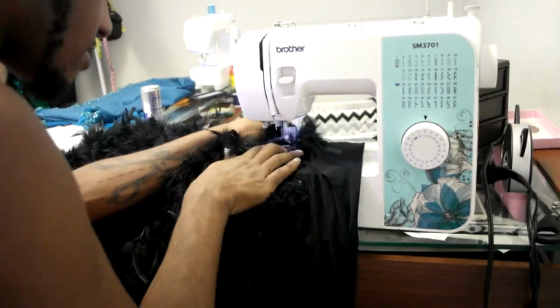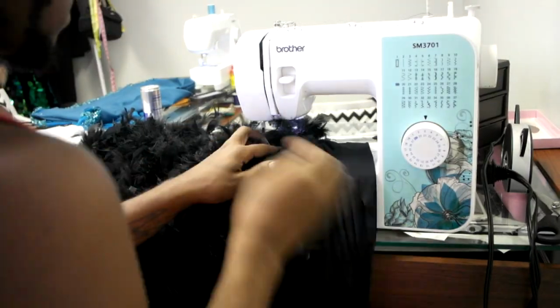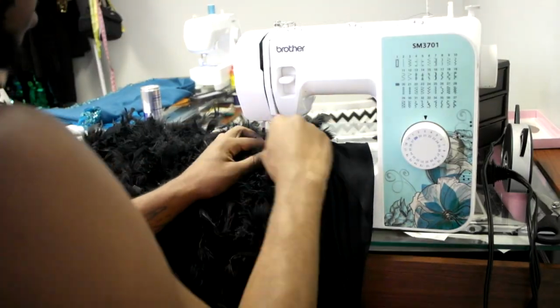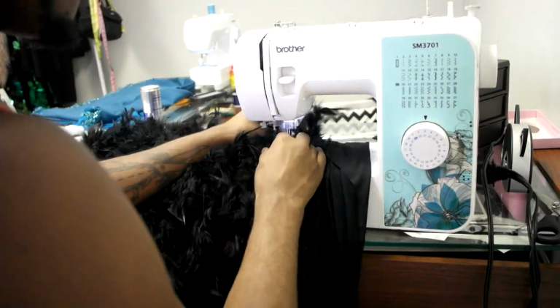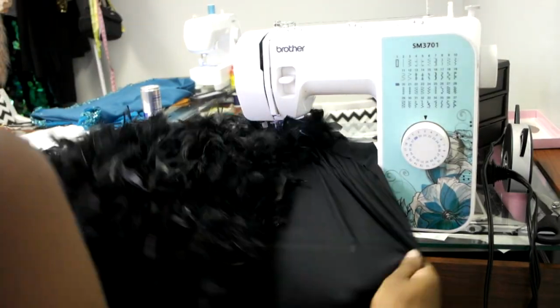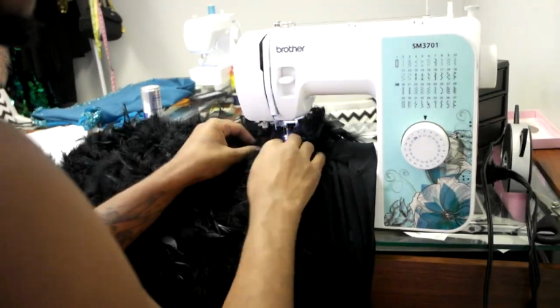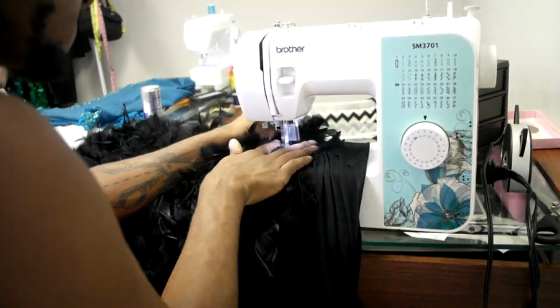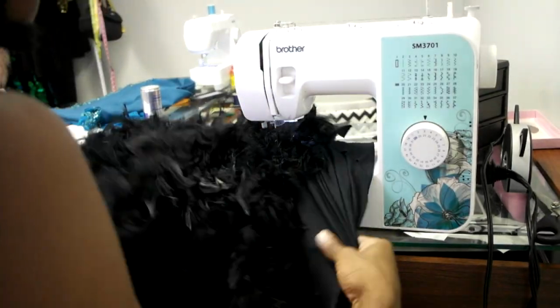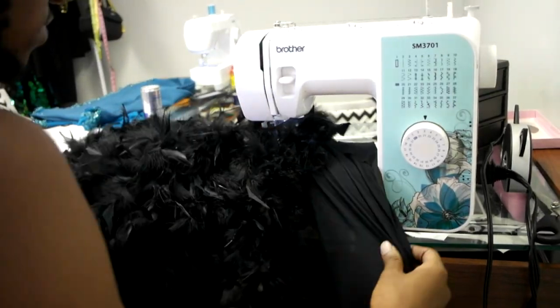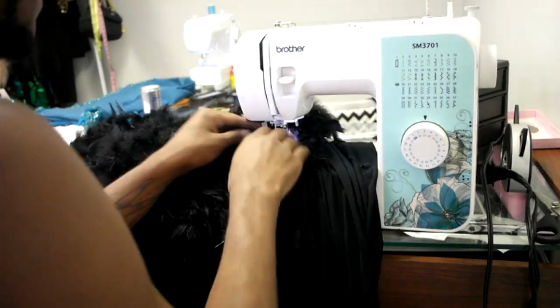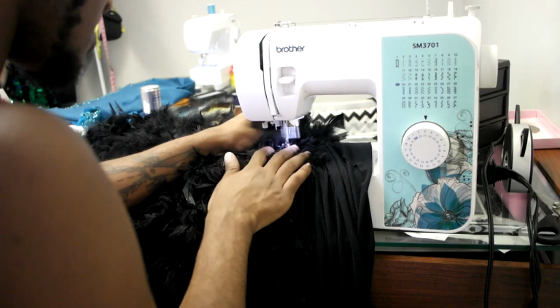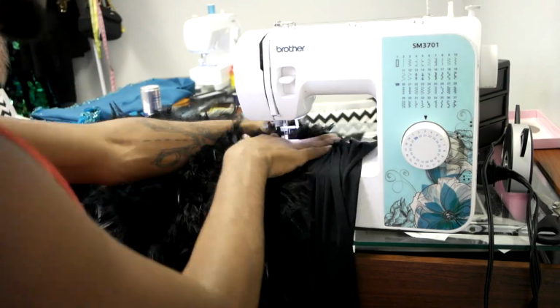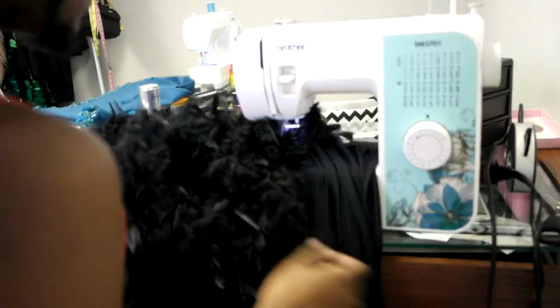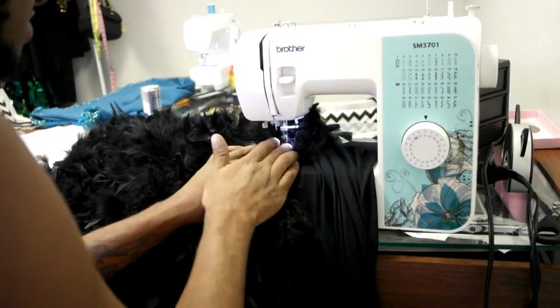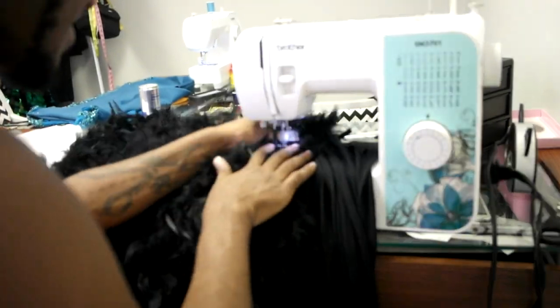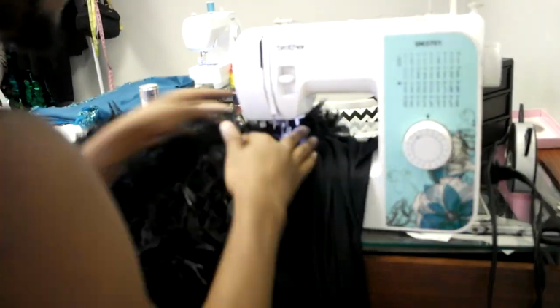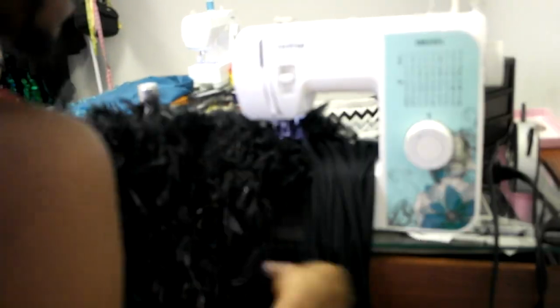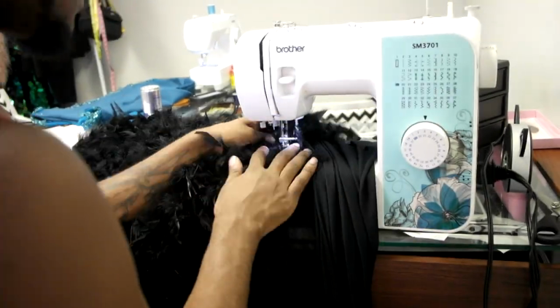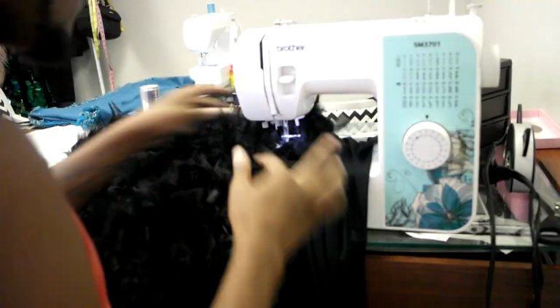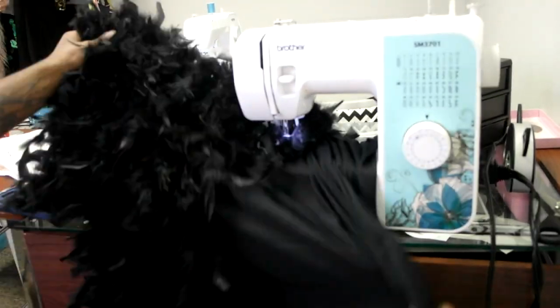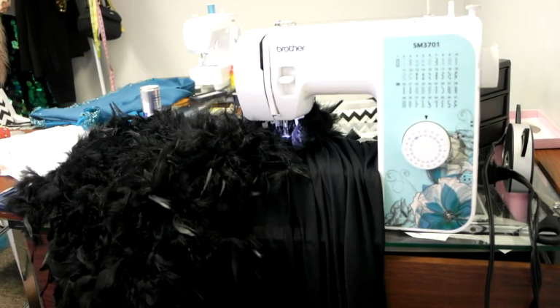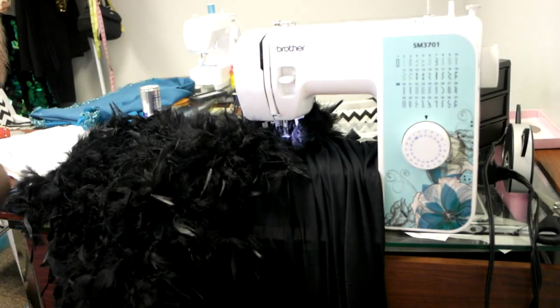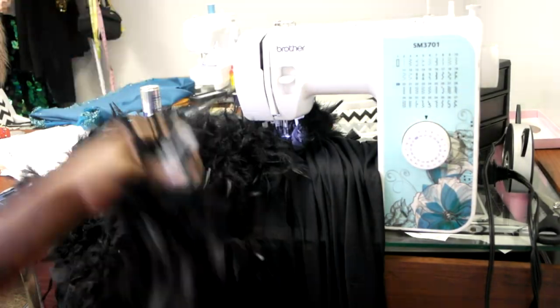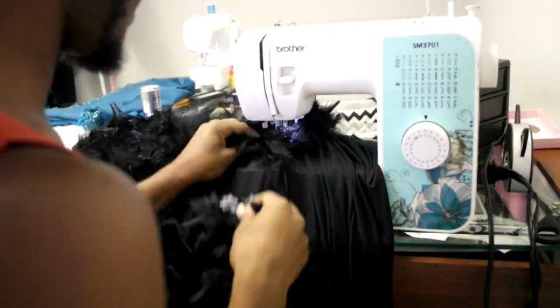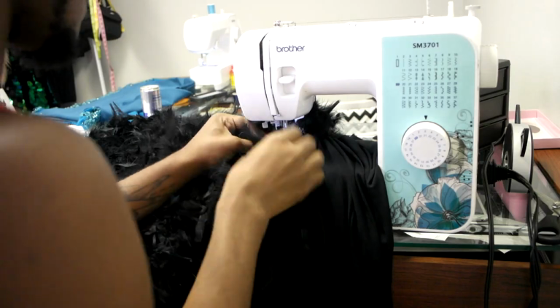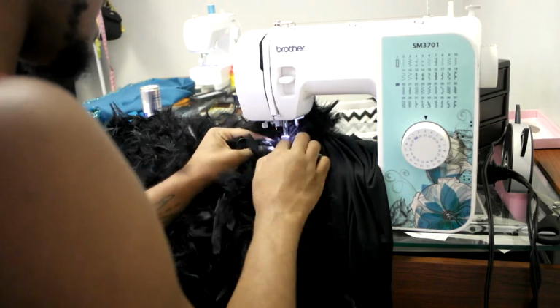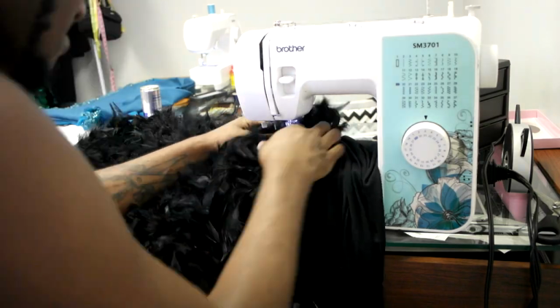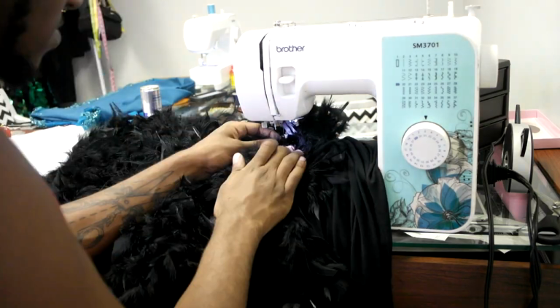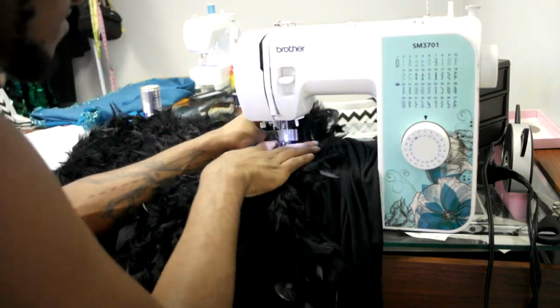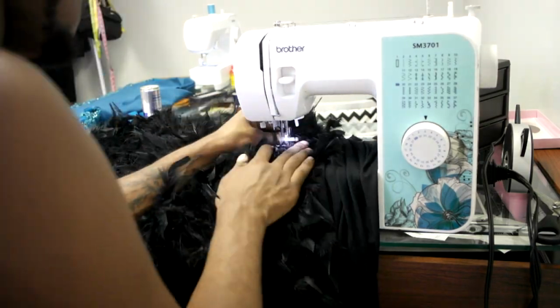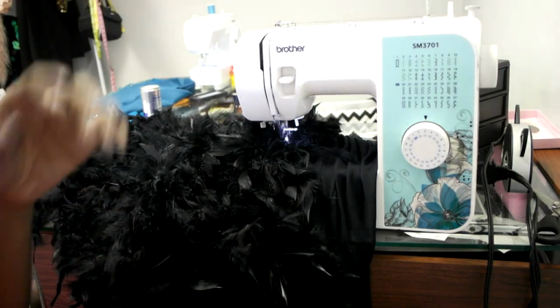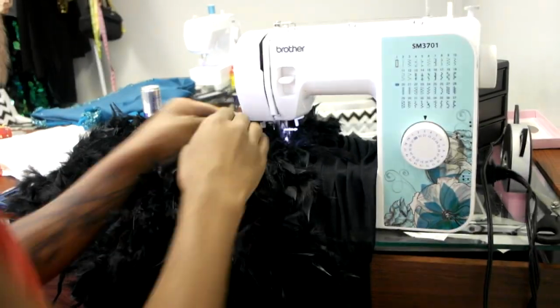As you can see, my dress has feathers from the knee to the floor, so unfortunately I am just sewing around and around and around until I make it to the top of this cut of fabric.